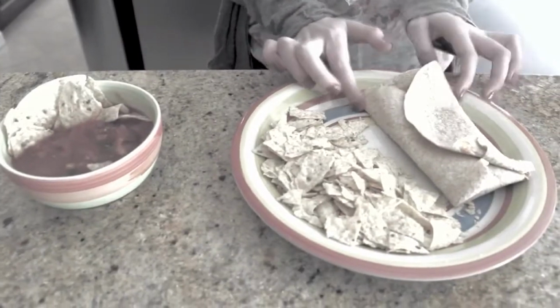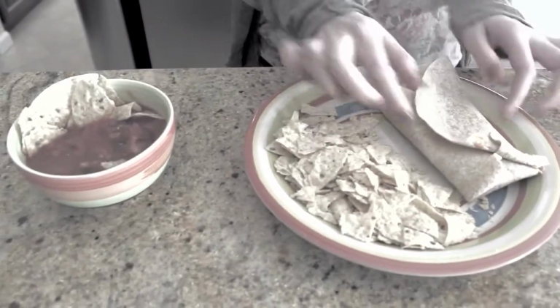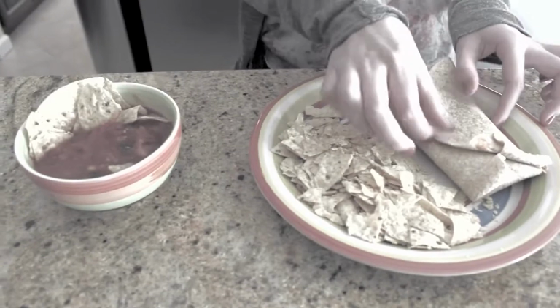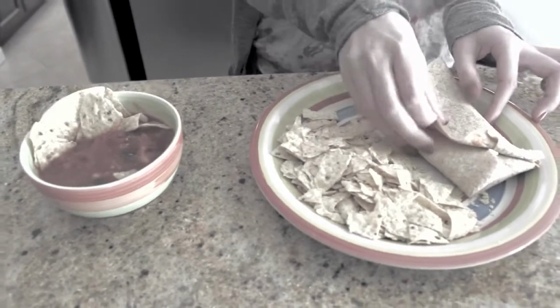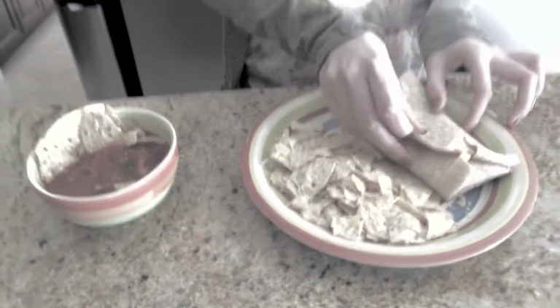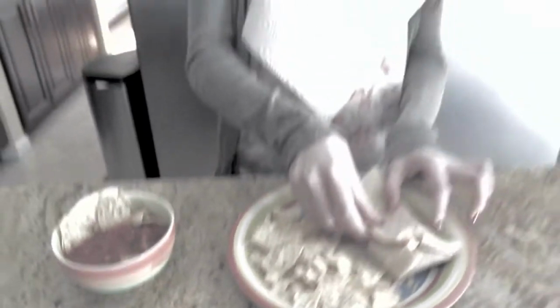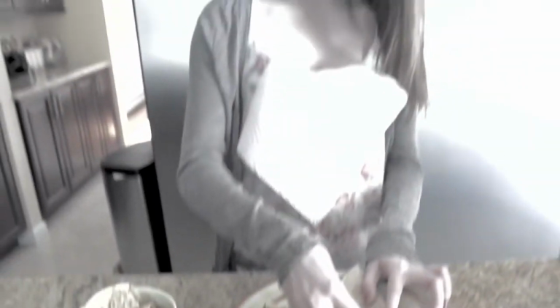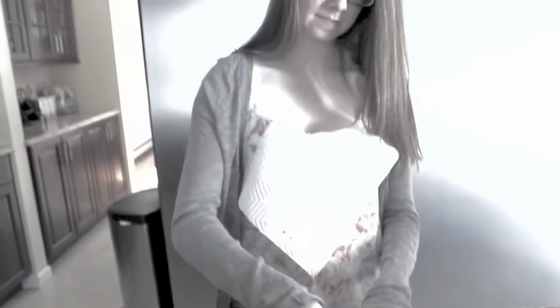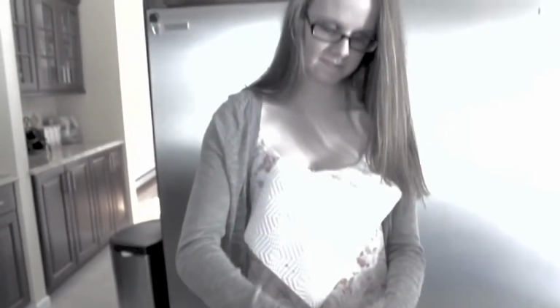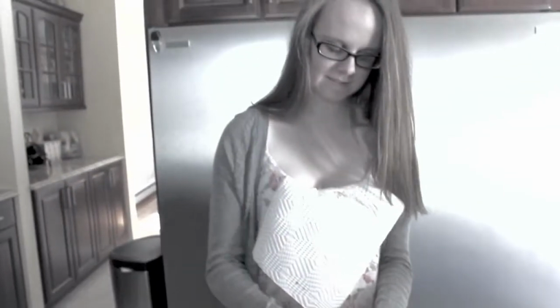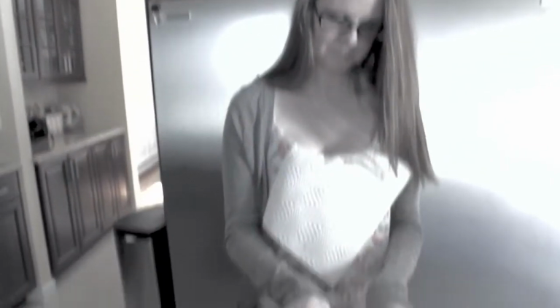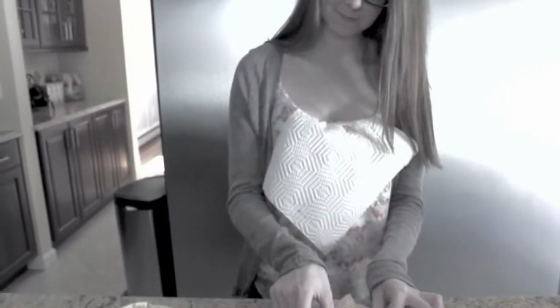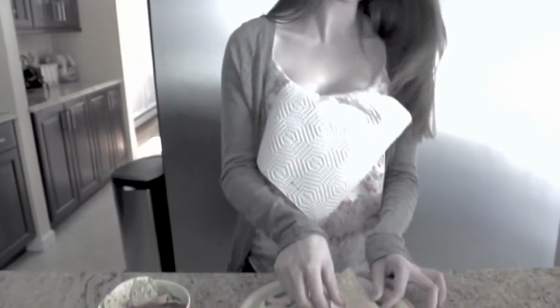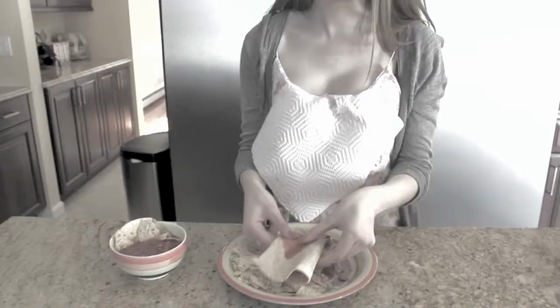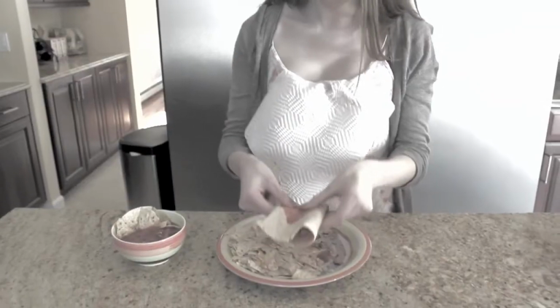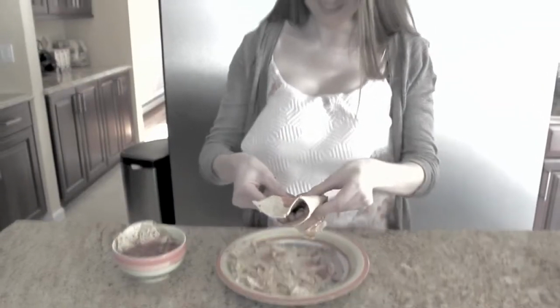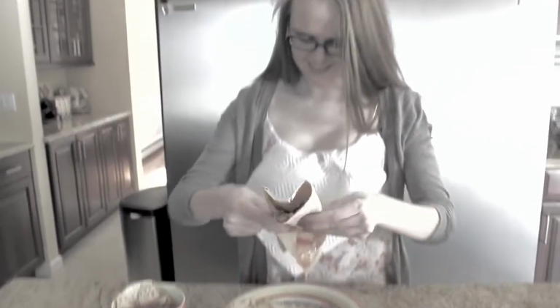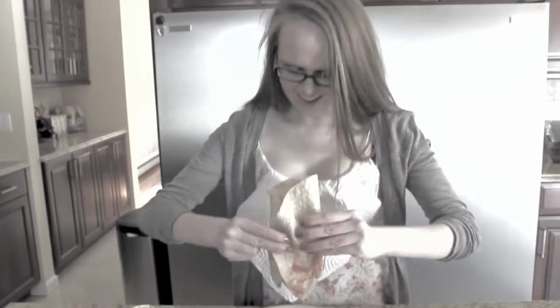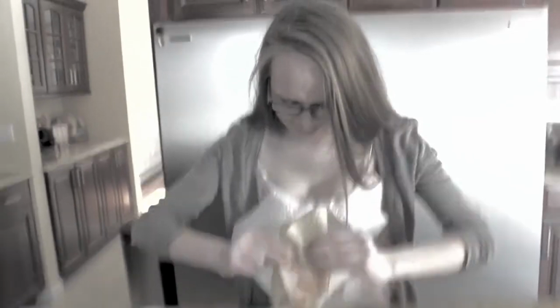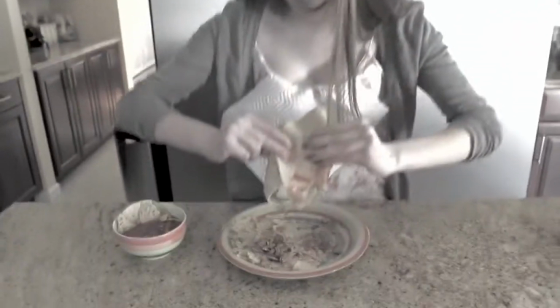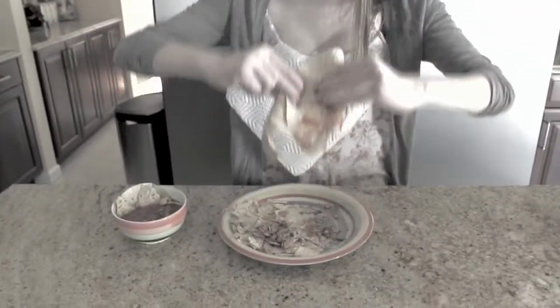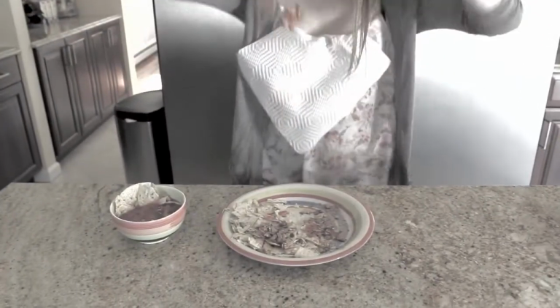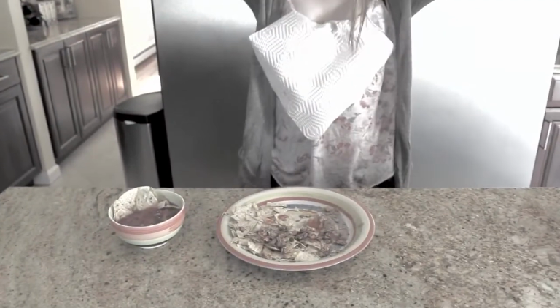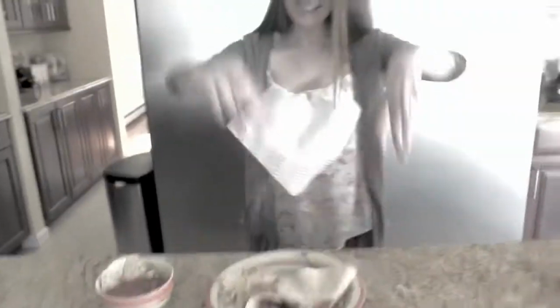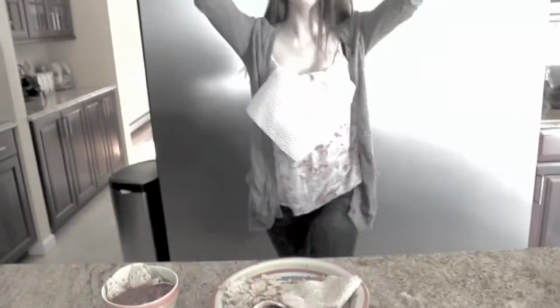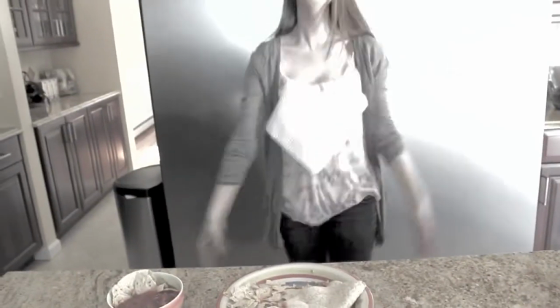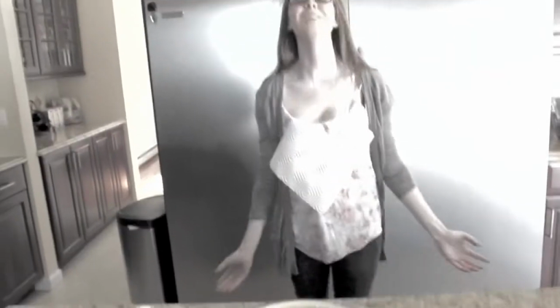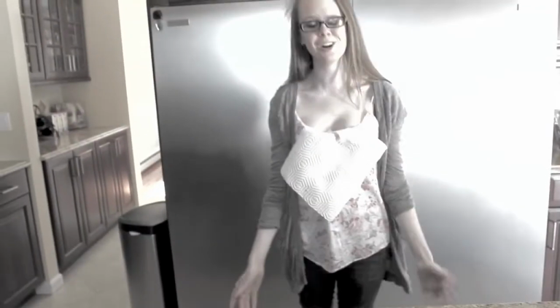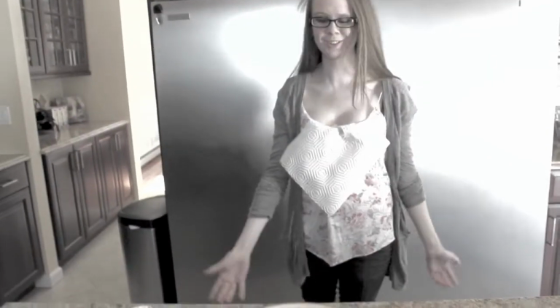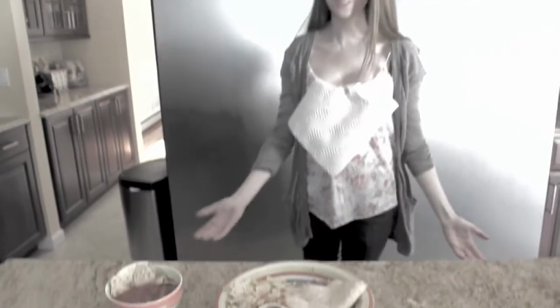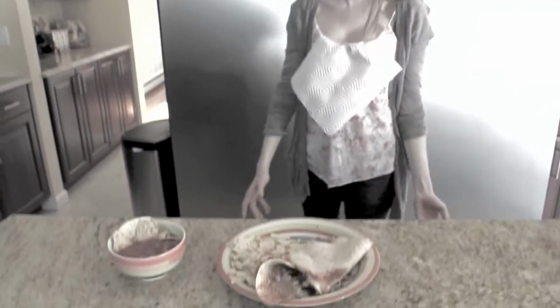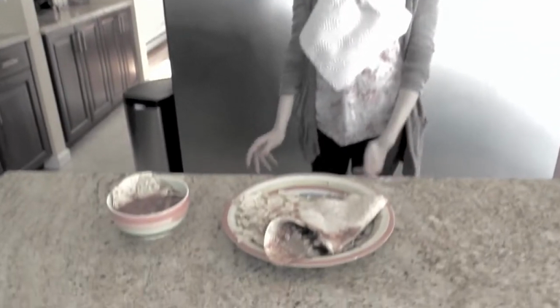Are you tired of your soft-shell tacos always breaking when you try to eat them? Are you fed up when all of your hard work and money crumbles in the palm of your hand? Well now there's a solution to all of your problems.